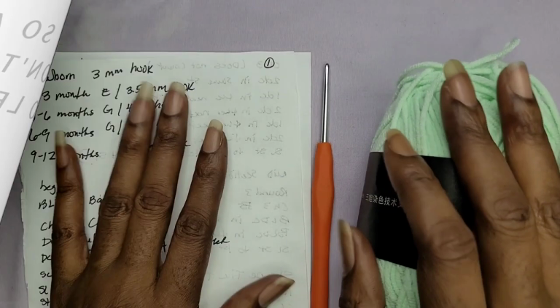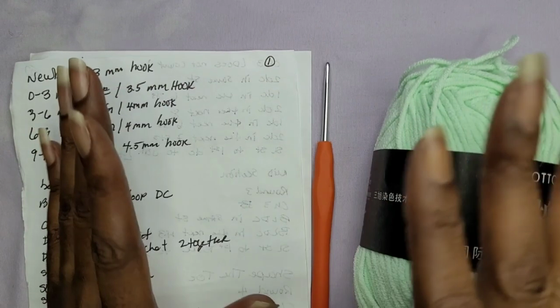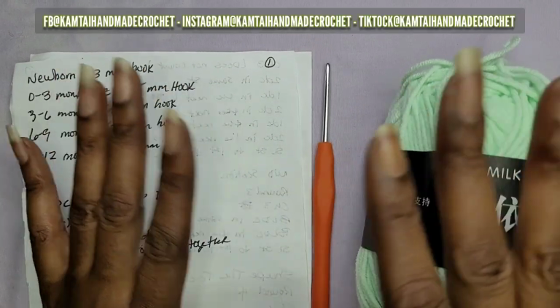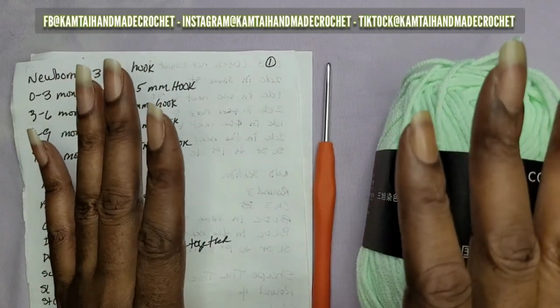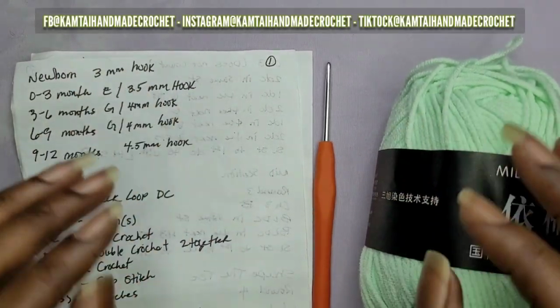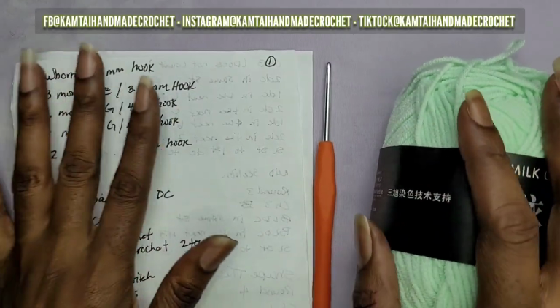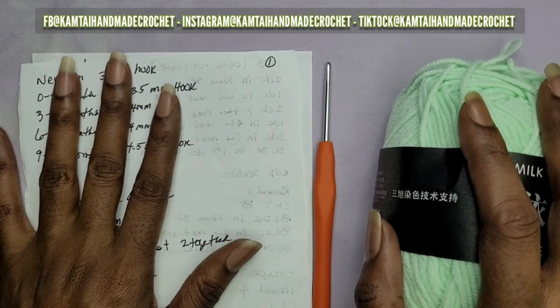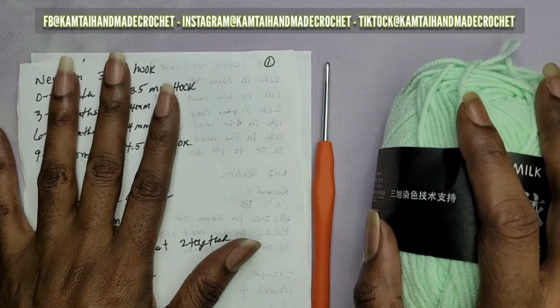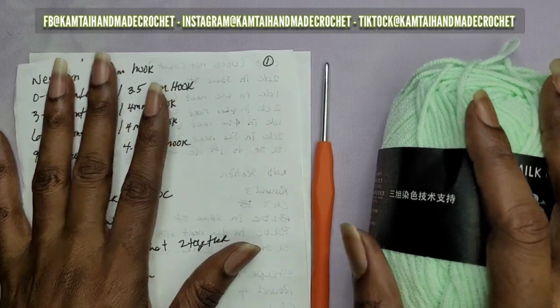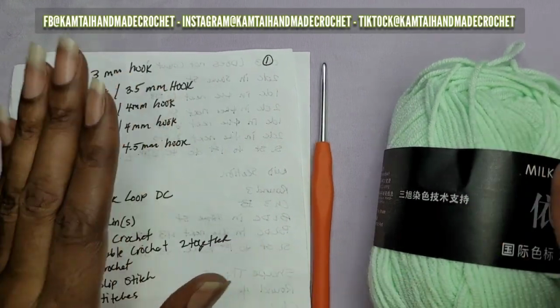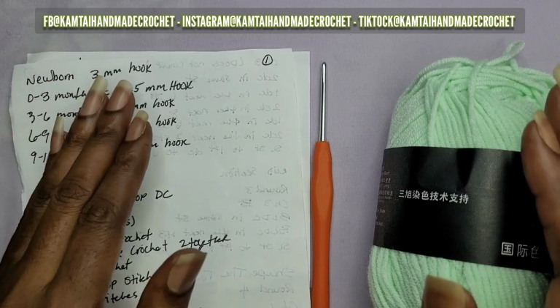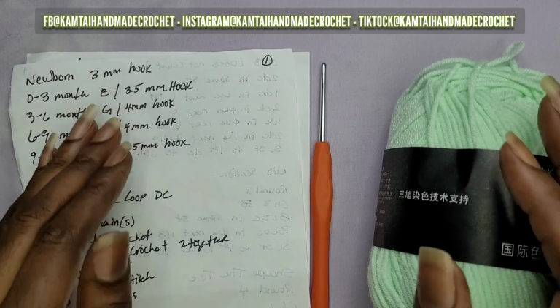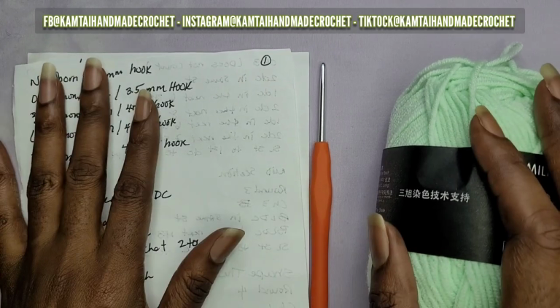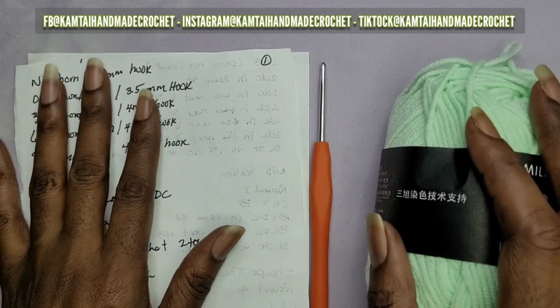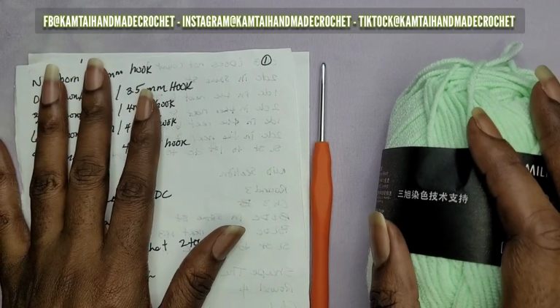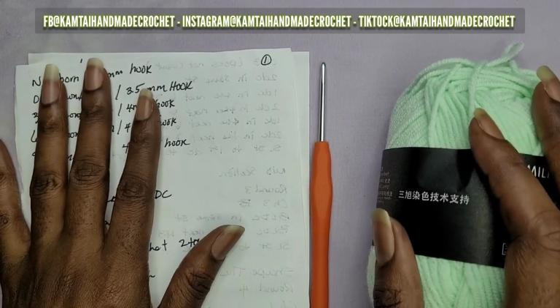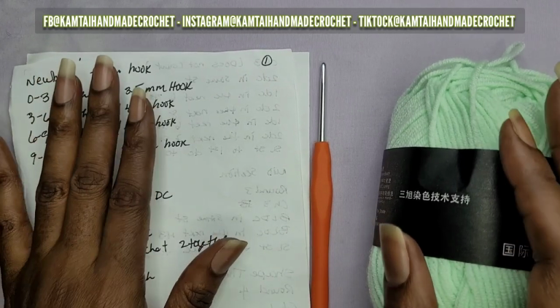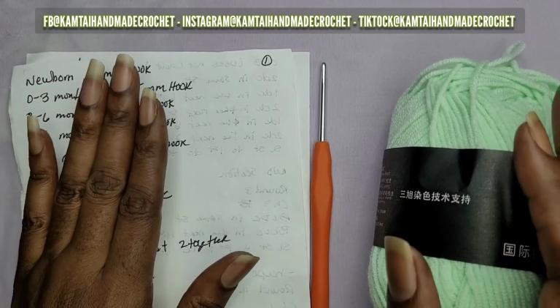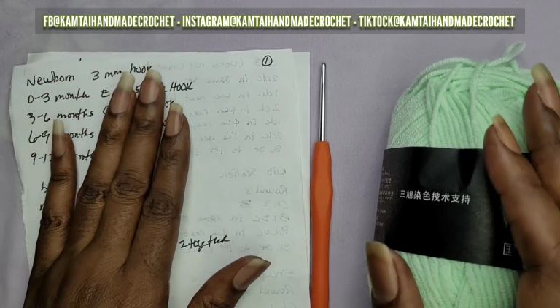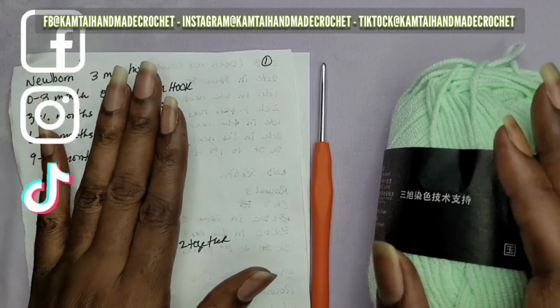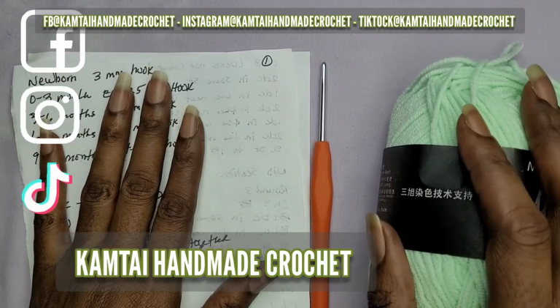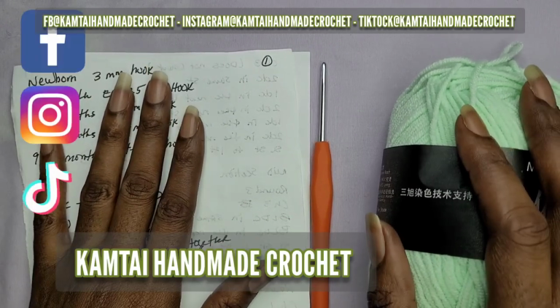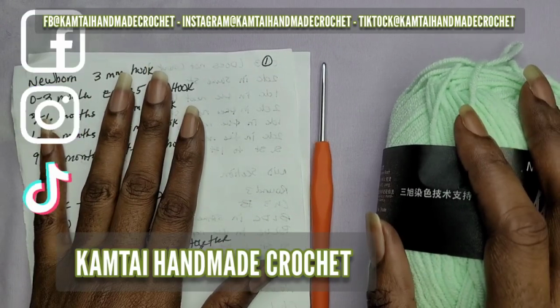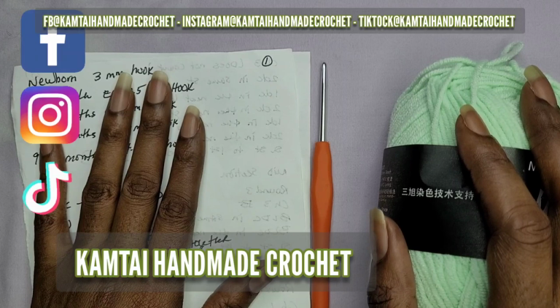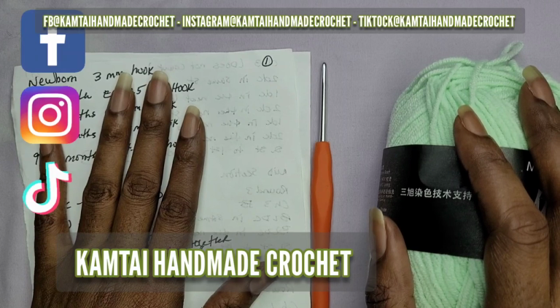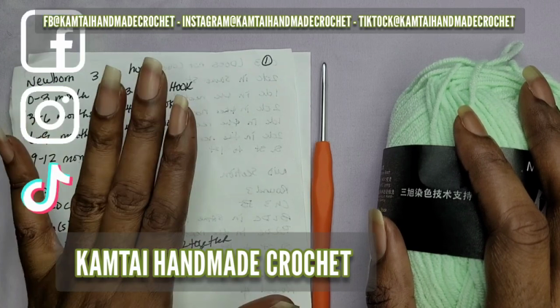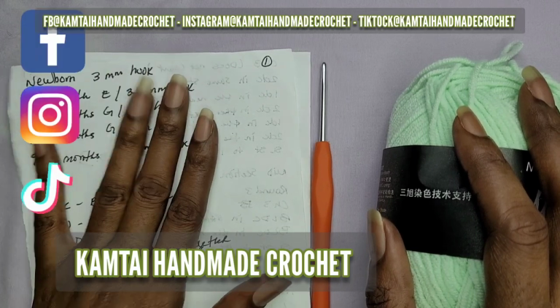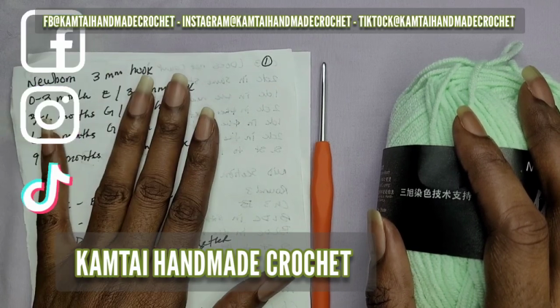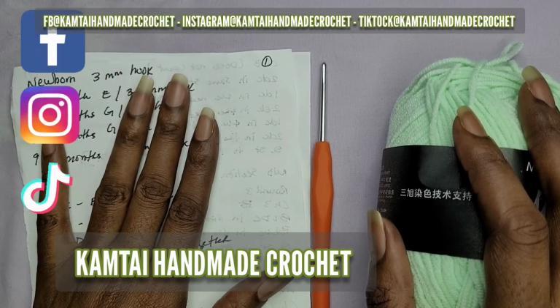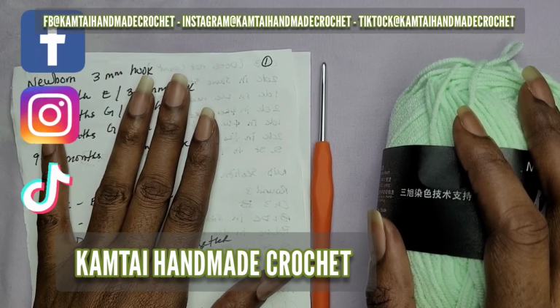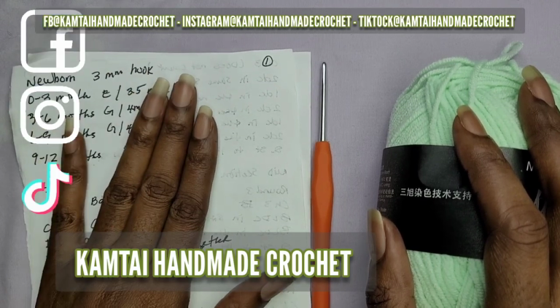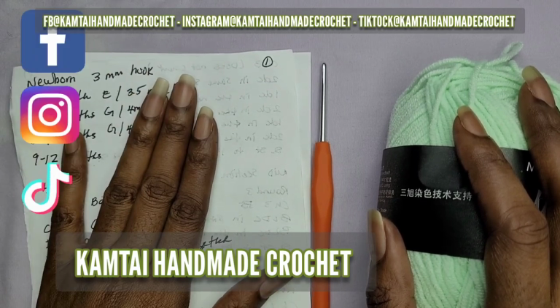Hello everyone and welcome back to my channel. Please don't forget to like and subscribe and follow me on Facebook, Instagram, and TikTok at CamTaiHandMadeCrochet.